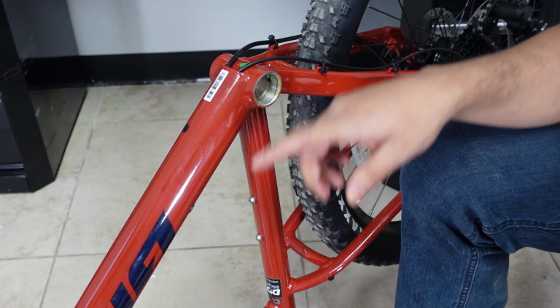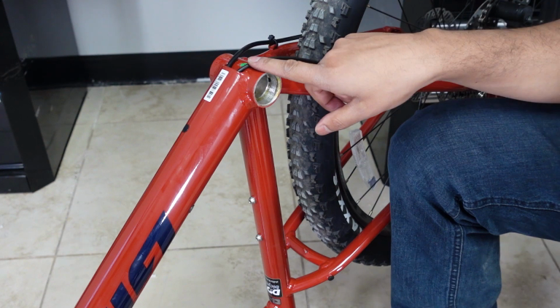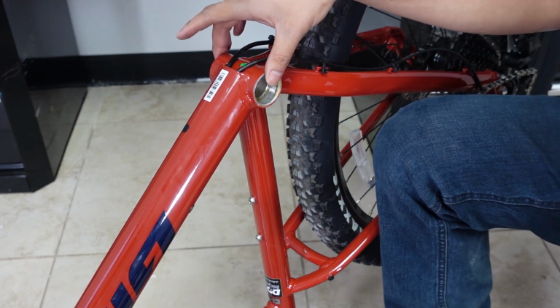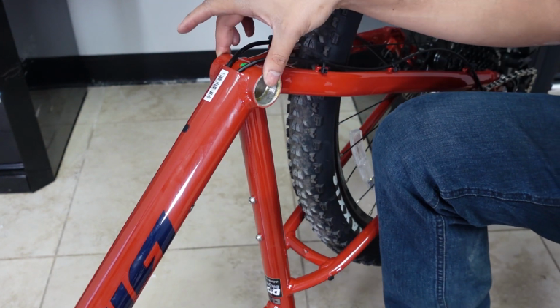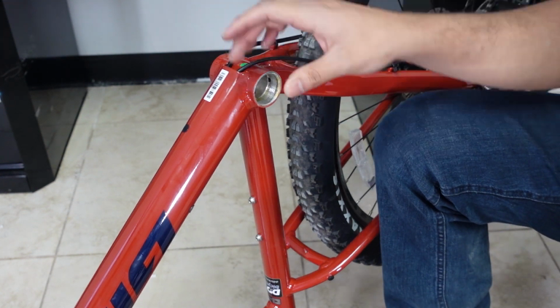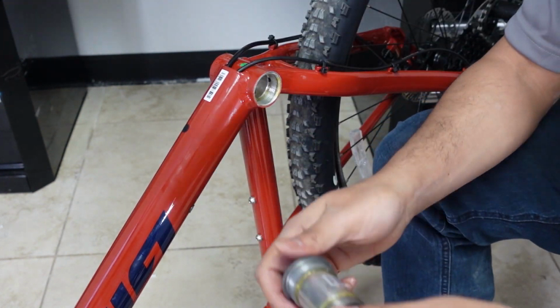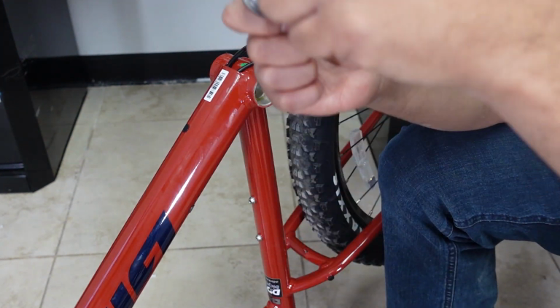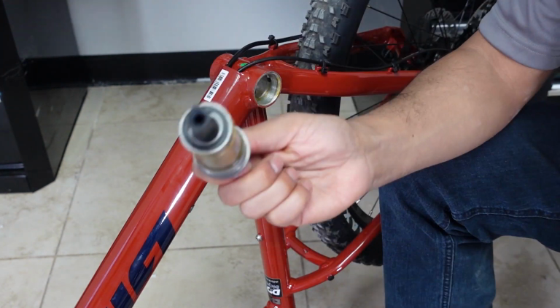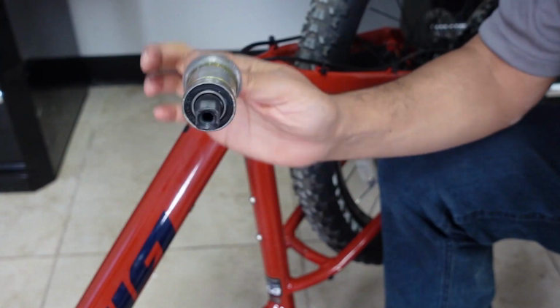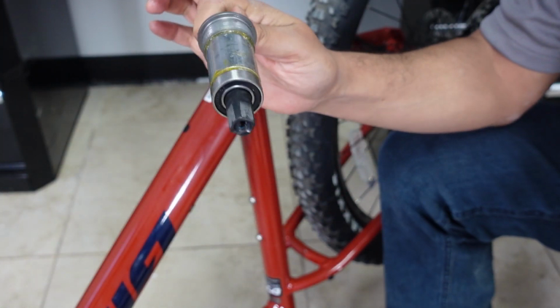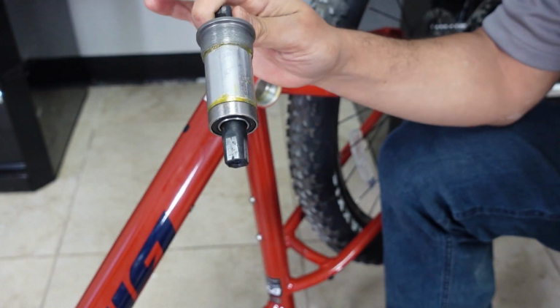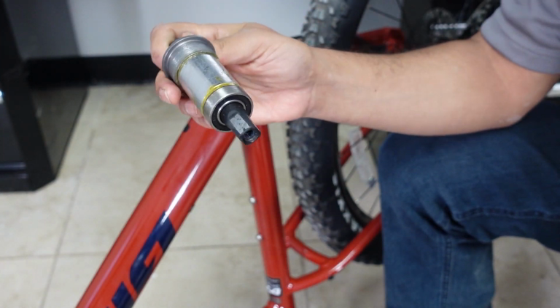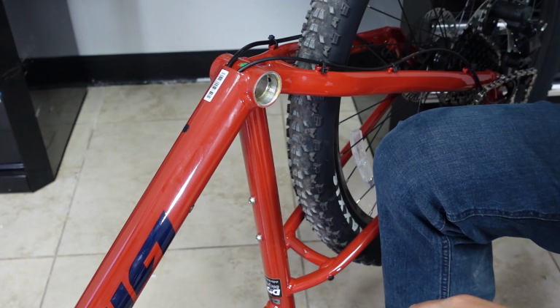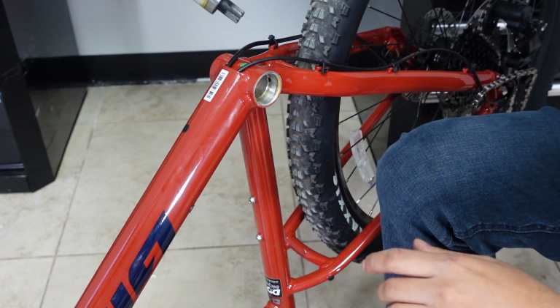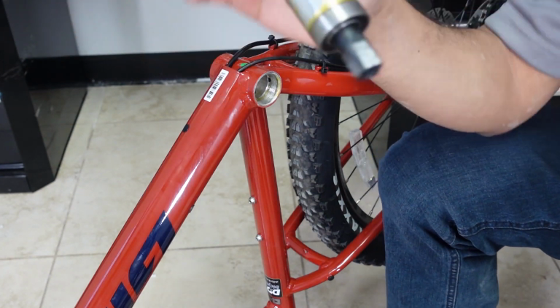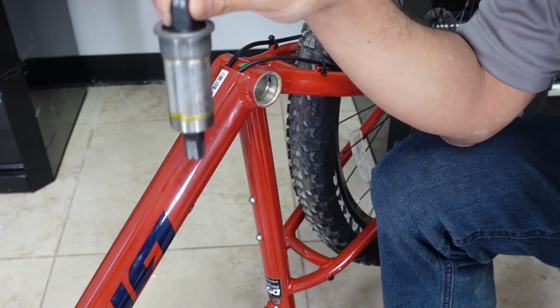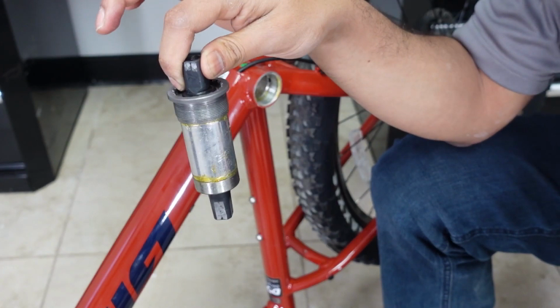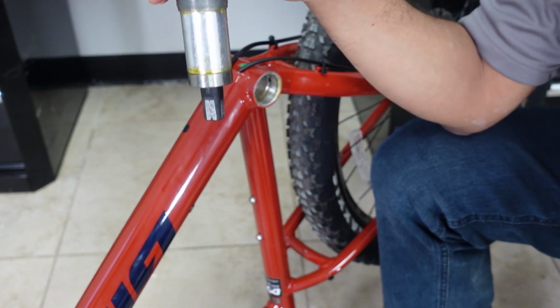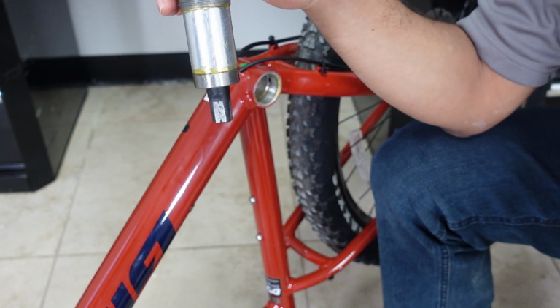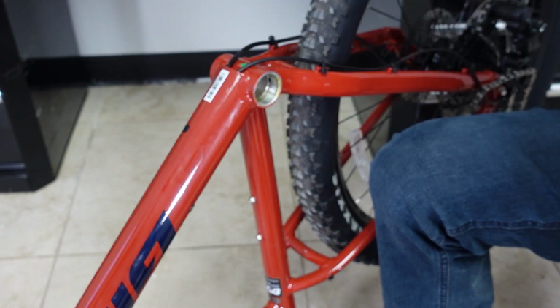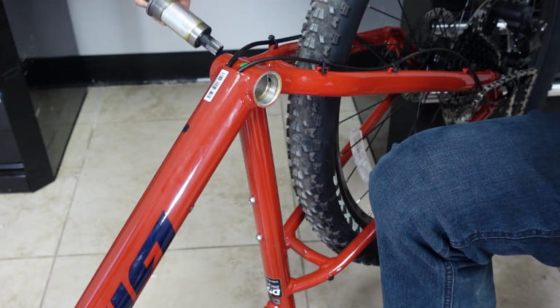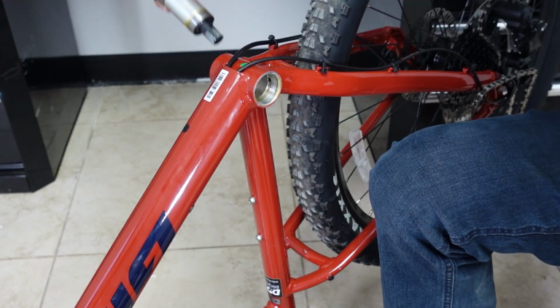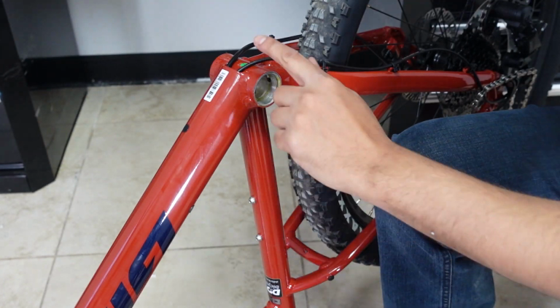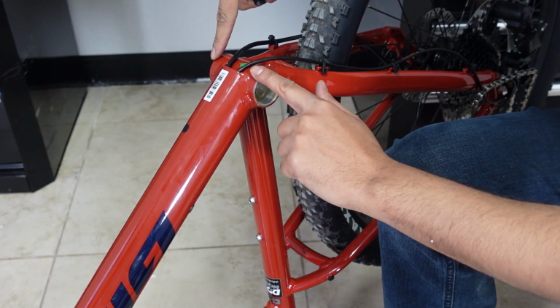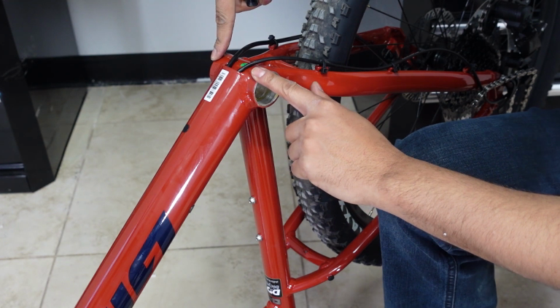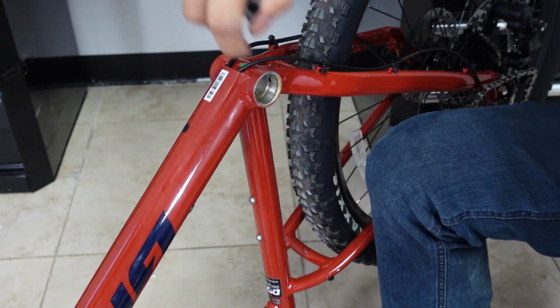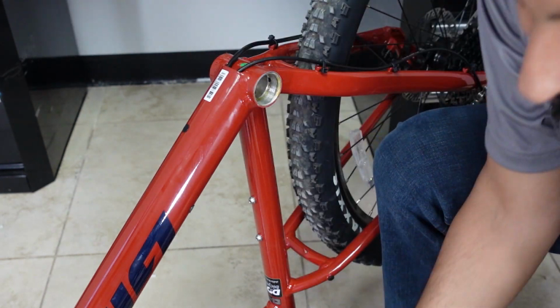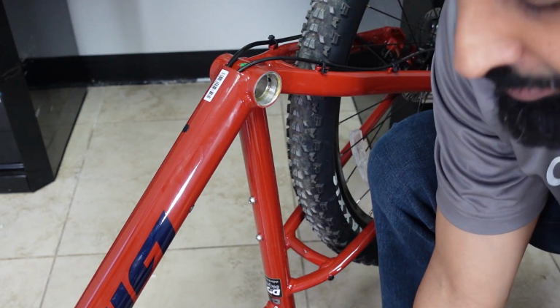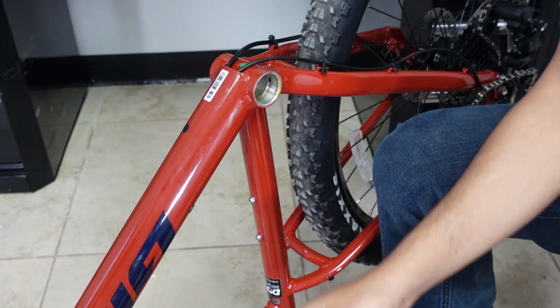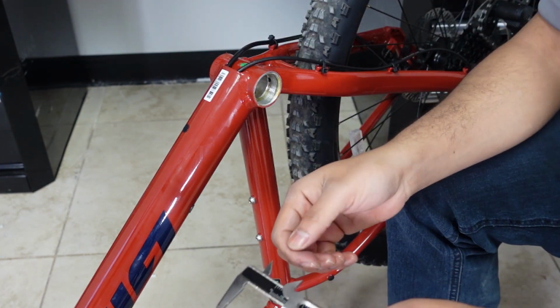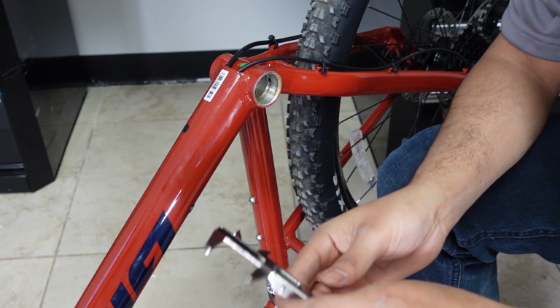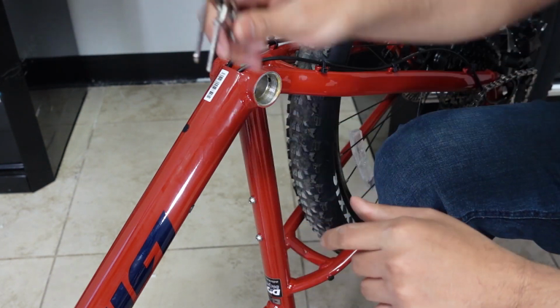This is your bottom bracket shell right here that holds the bottom bracket on which your cranks go, and this is what you have to remove to put your mid-drive in. You have to measure this and see which mid-drive is going to be compatible with your bike.